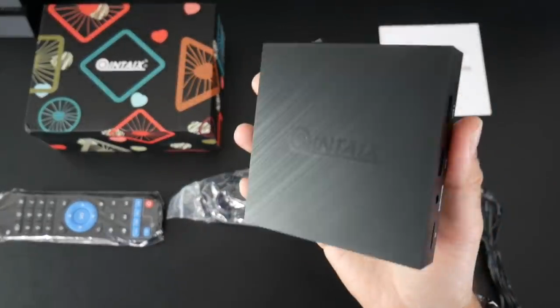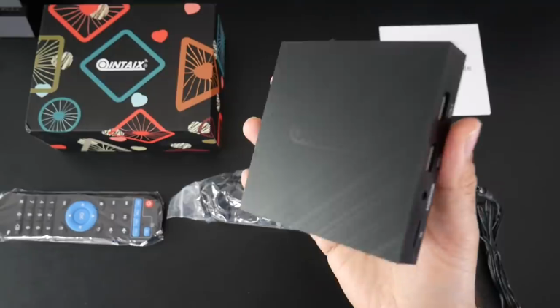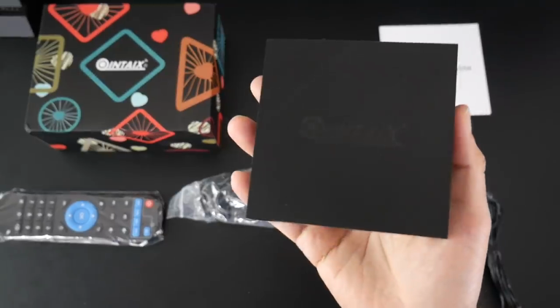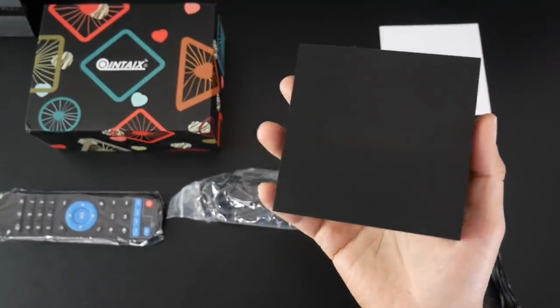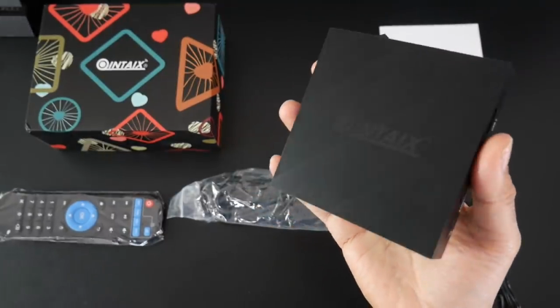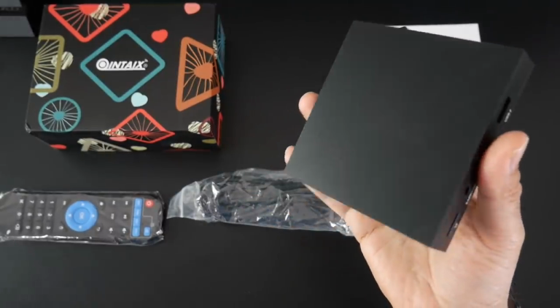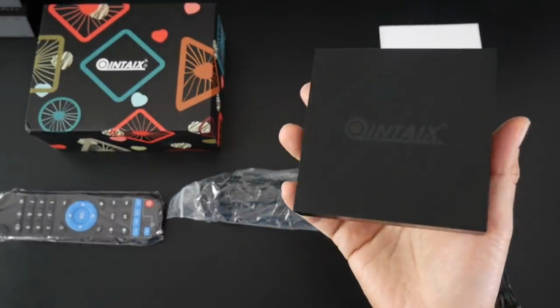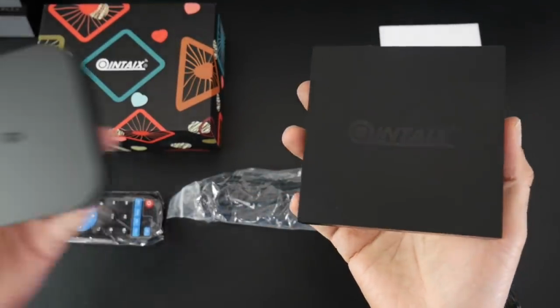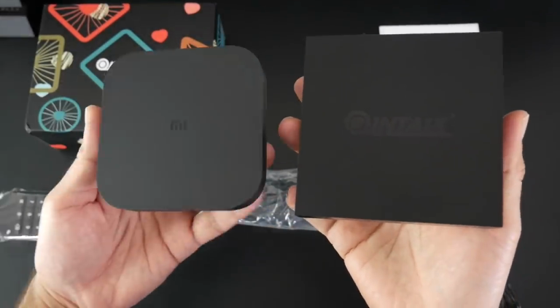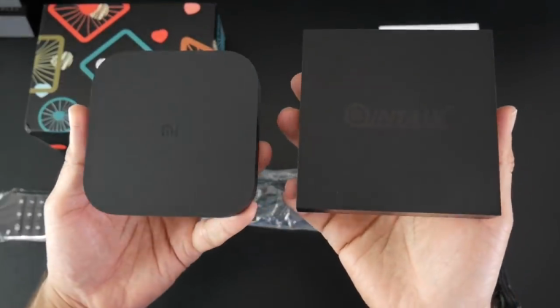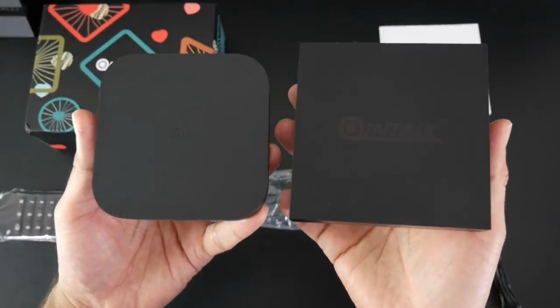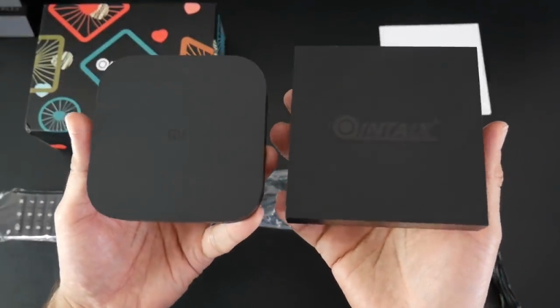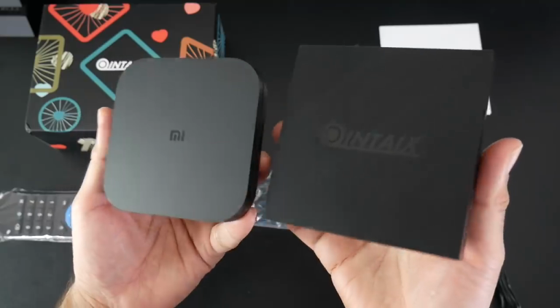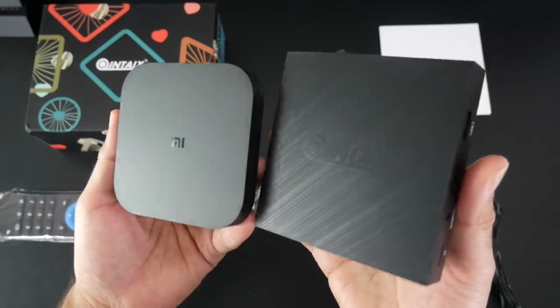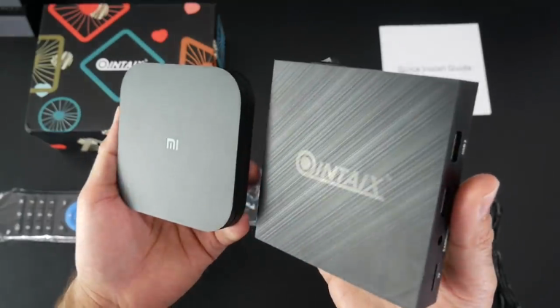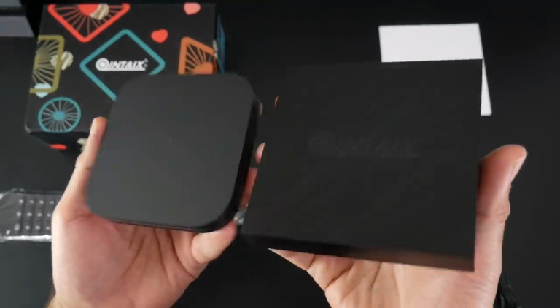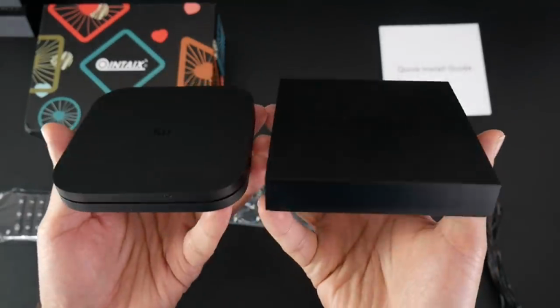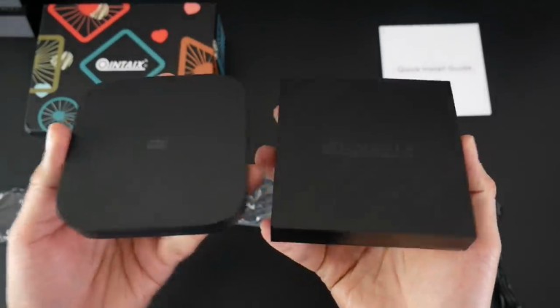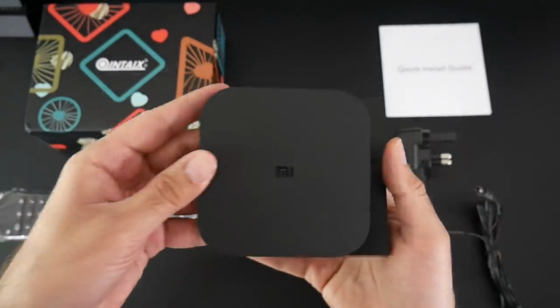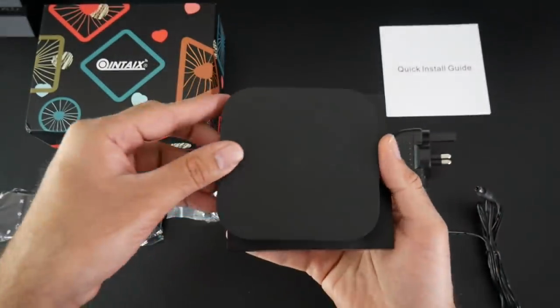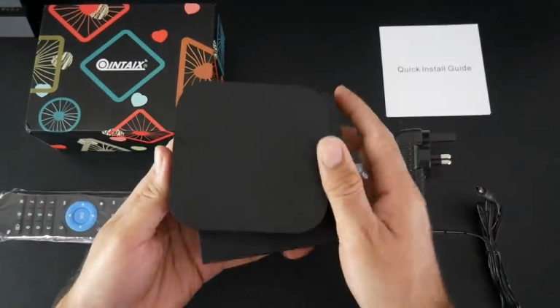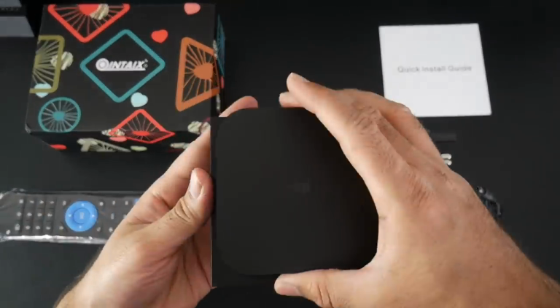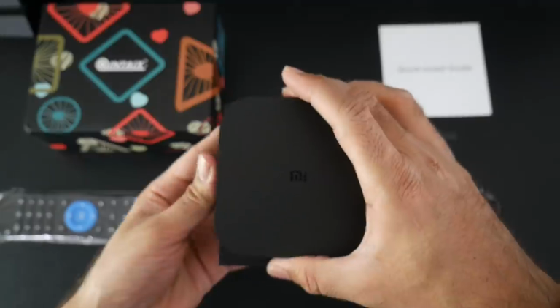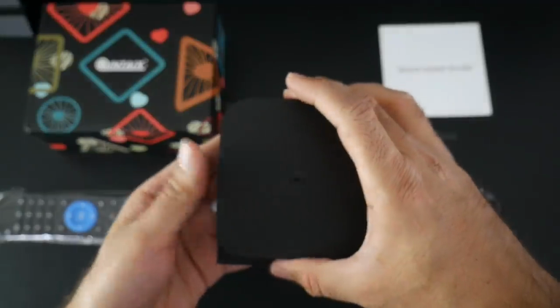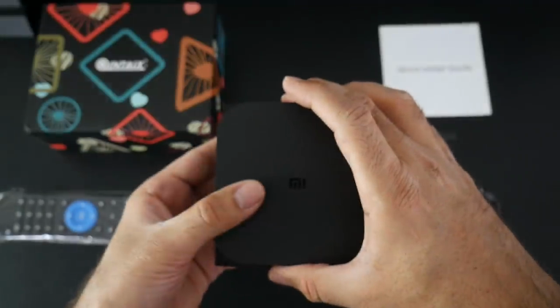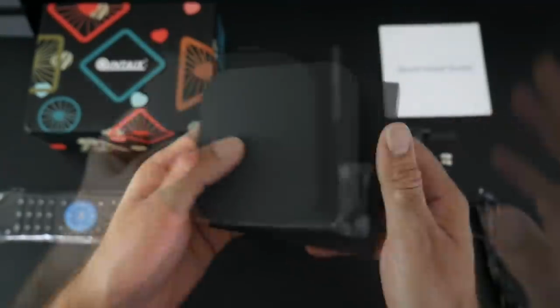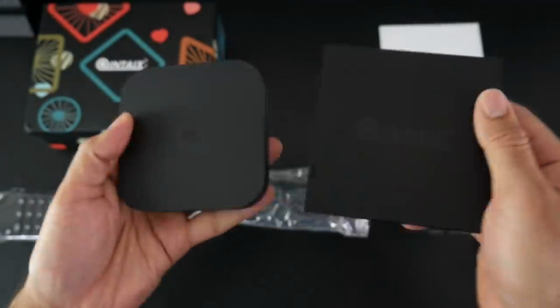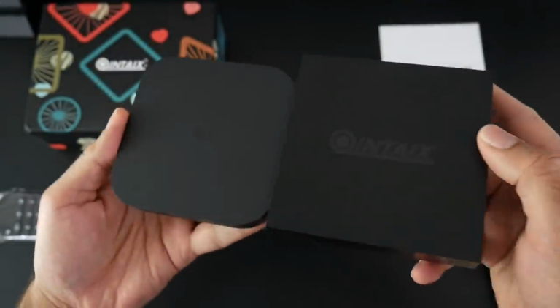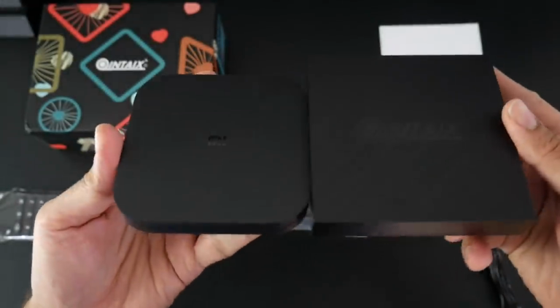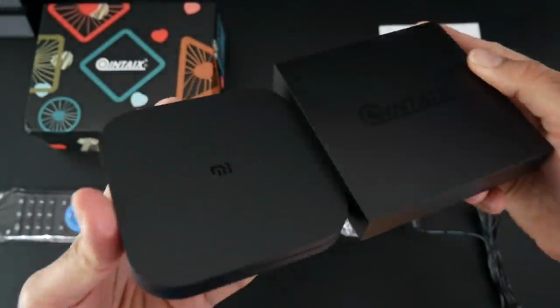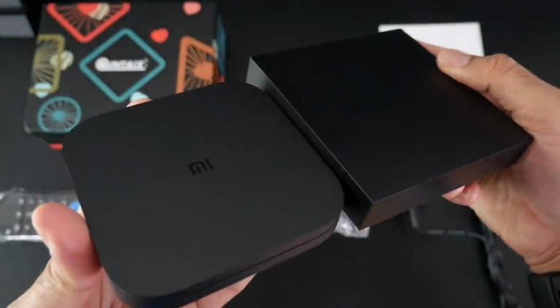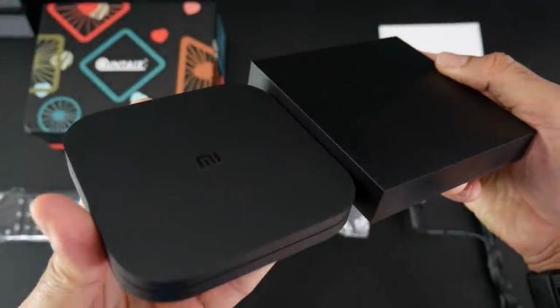Now this TV box is fairly compact in size, but to give you an idea I will bring in the Xiaomi box. So this is how they fare side by side. You can see straight away that the Xiaomi box is a lot smaller, and in thickness the Quintex is a millimeter or two thicker.